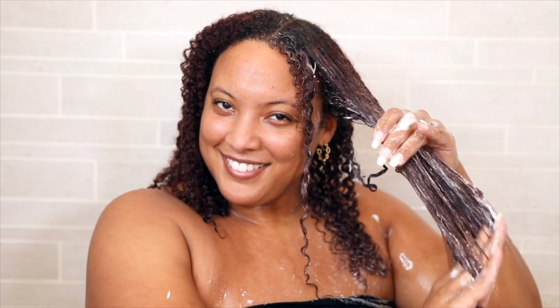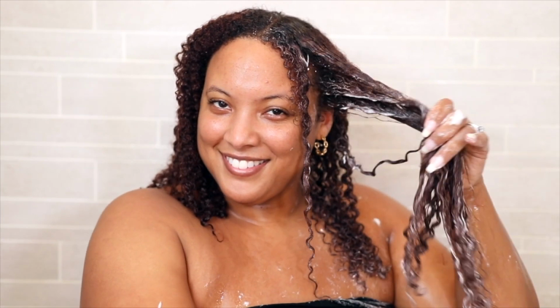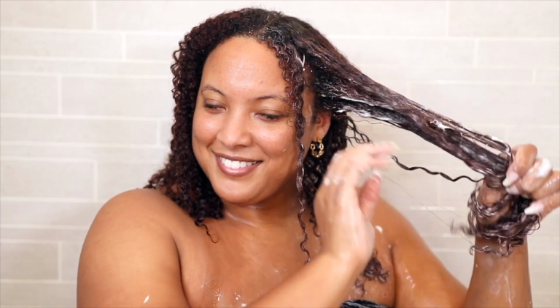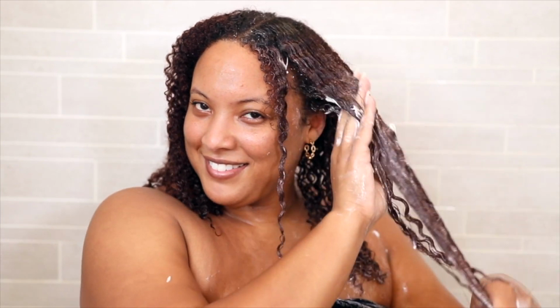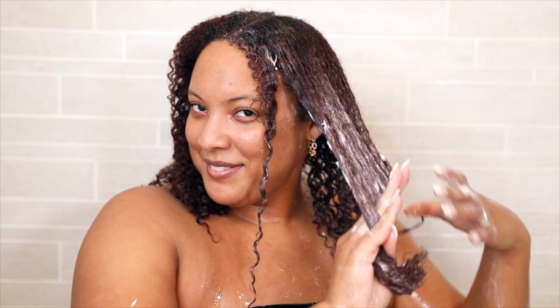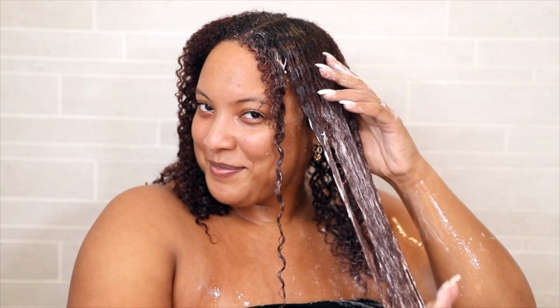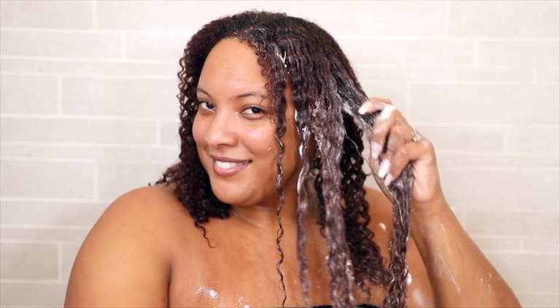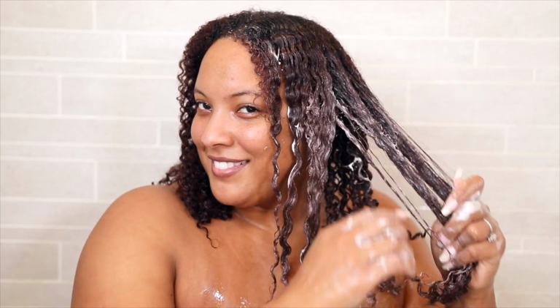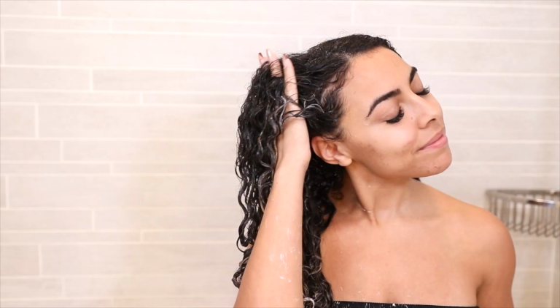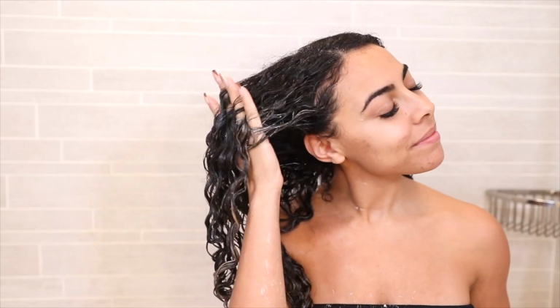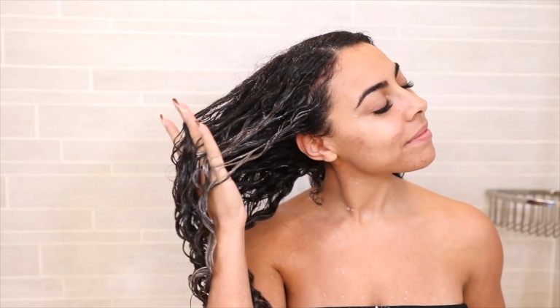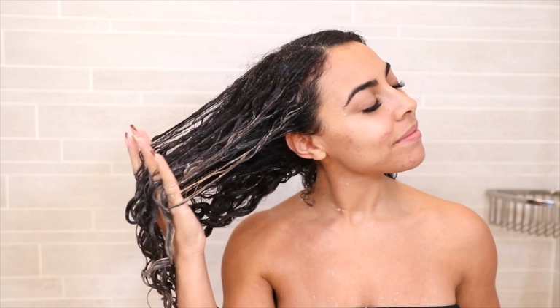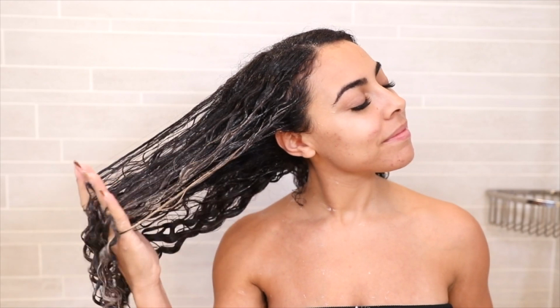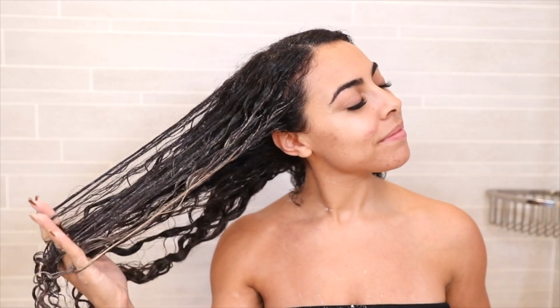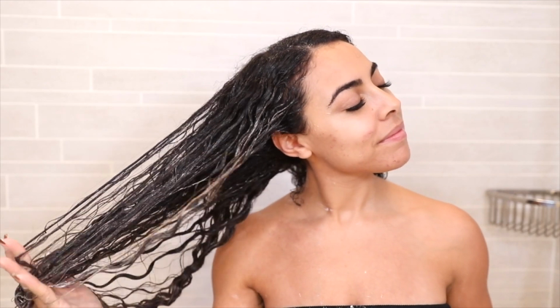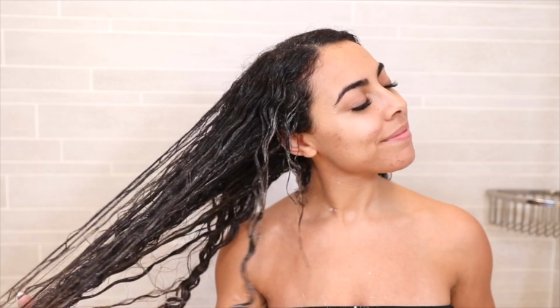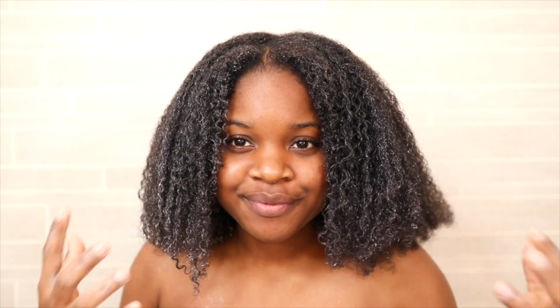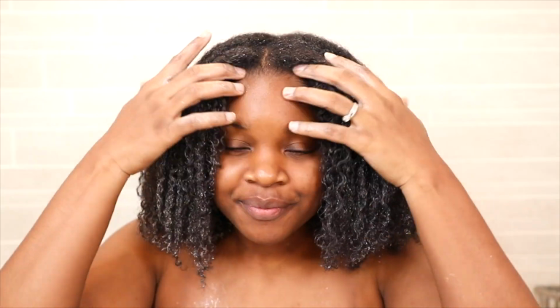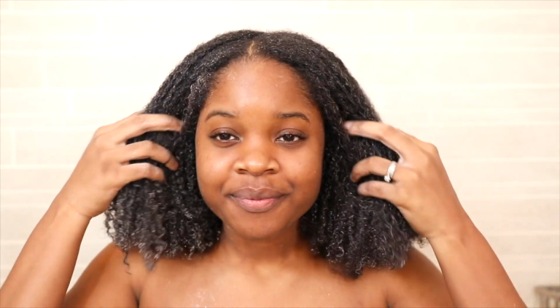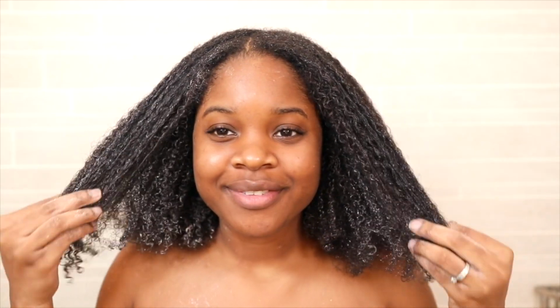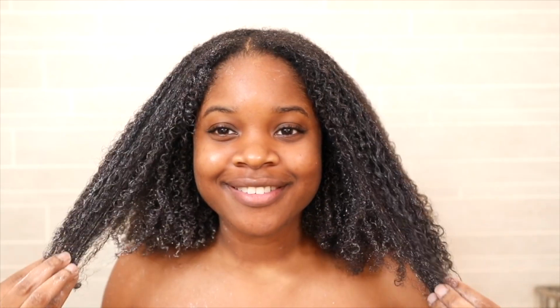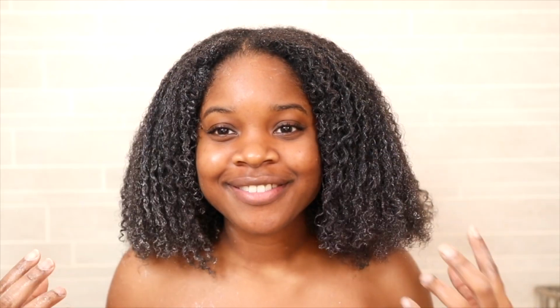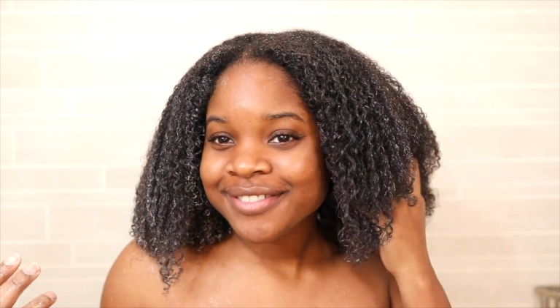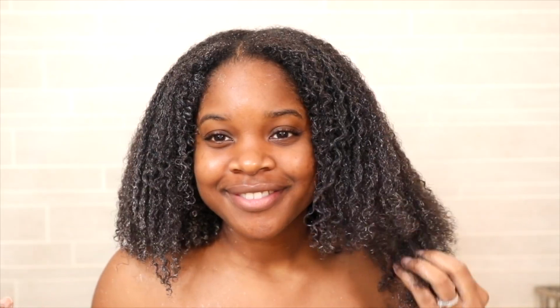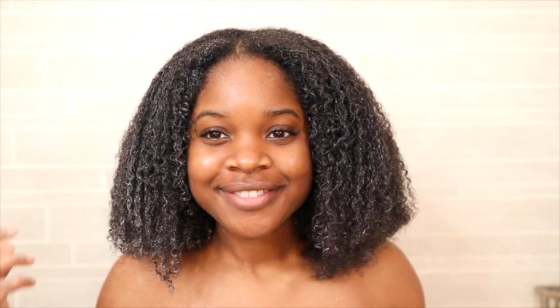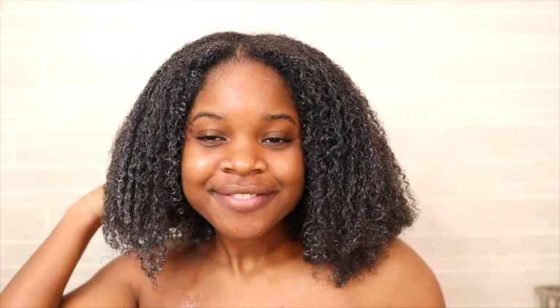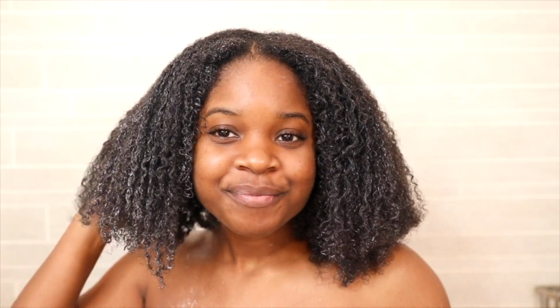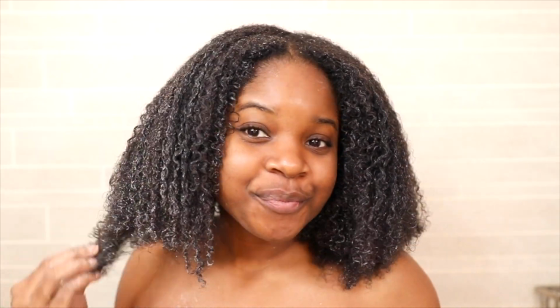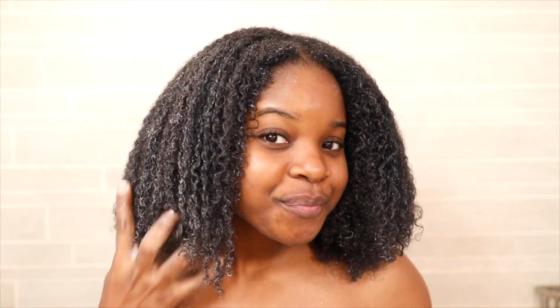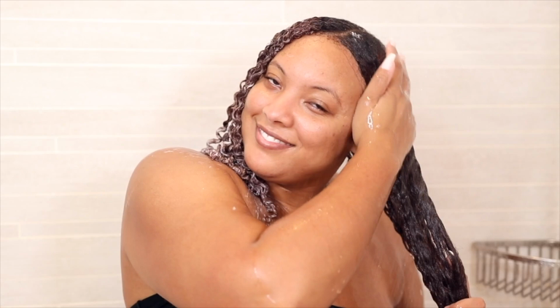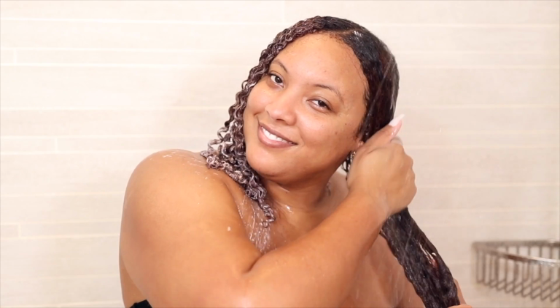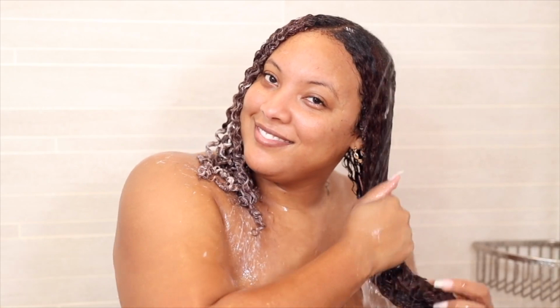Do you see this glide? Now that we have completed applying Prime throughout all of our hair, it's time to rinse.